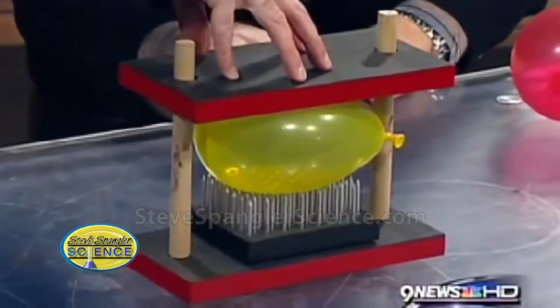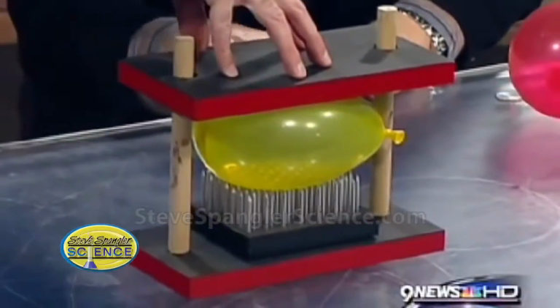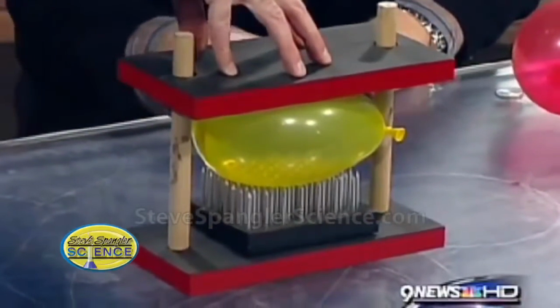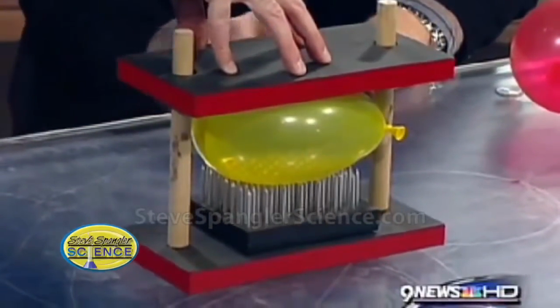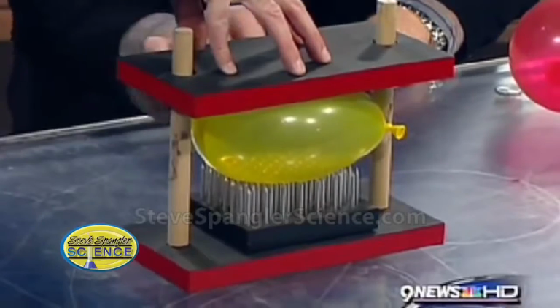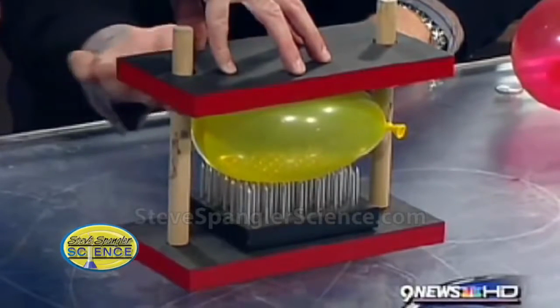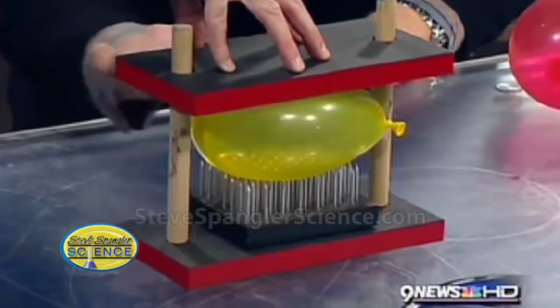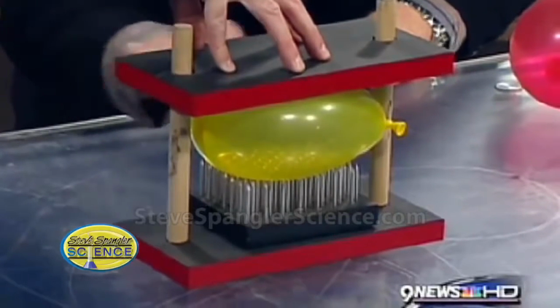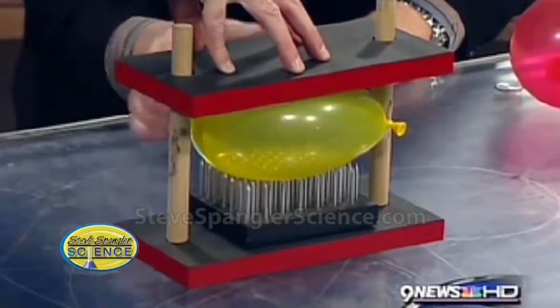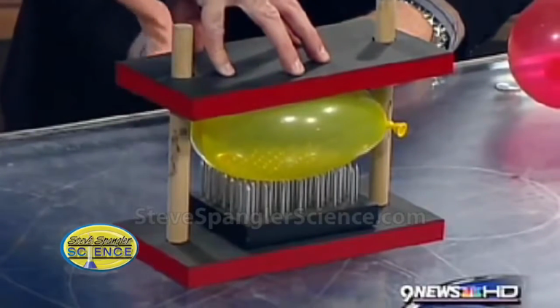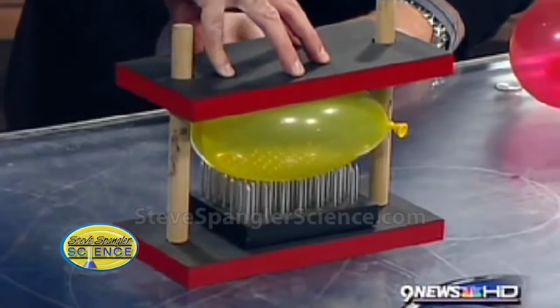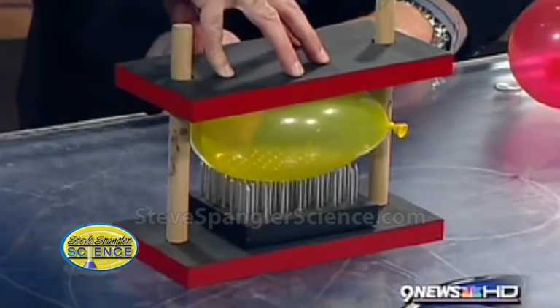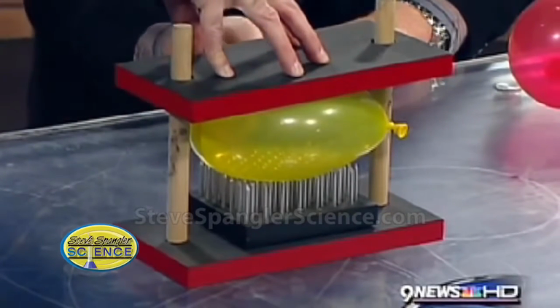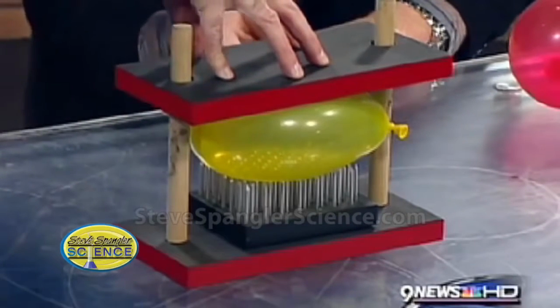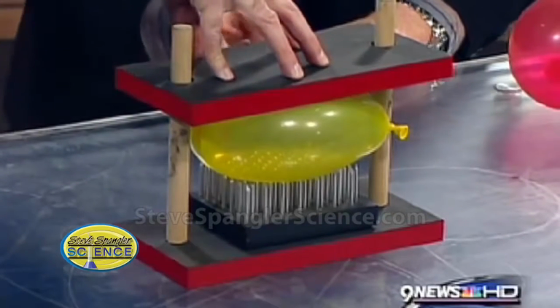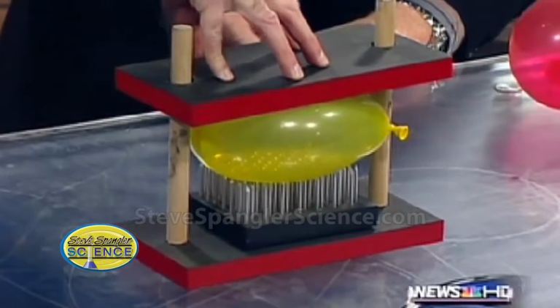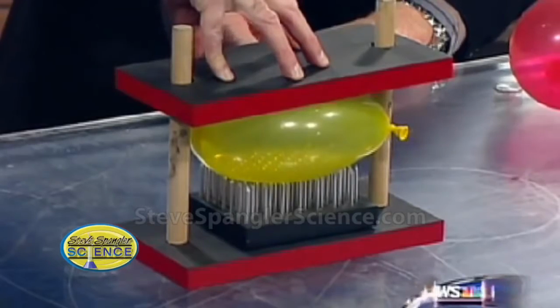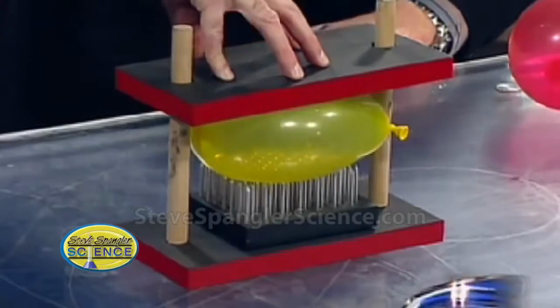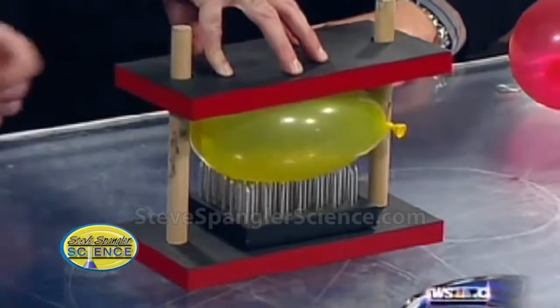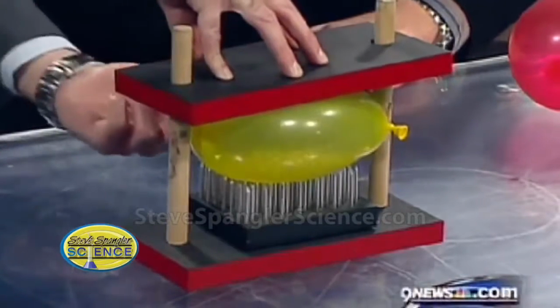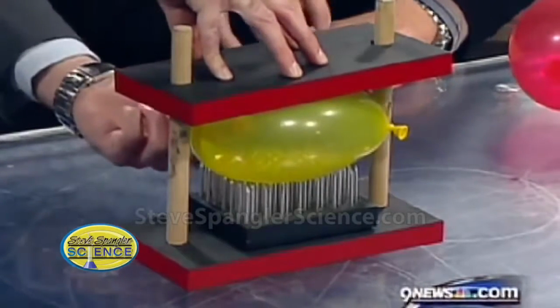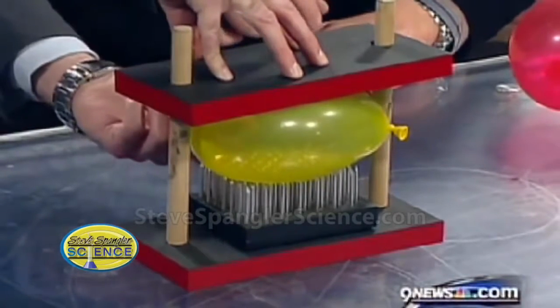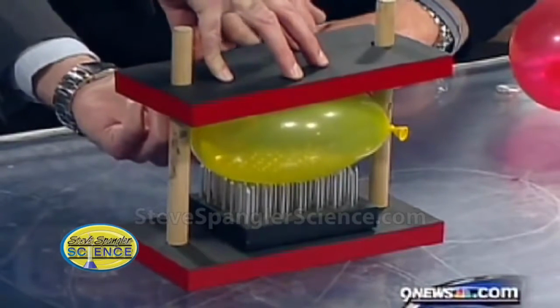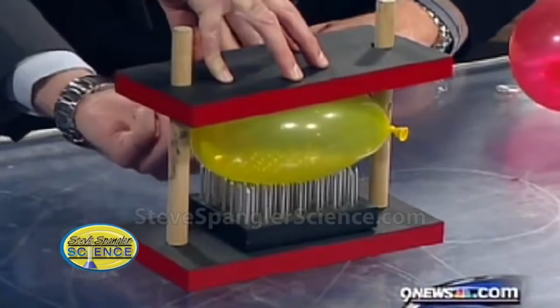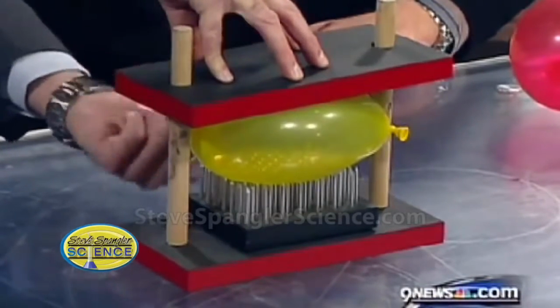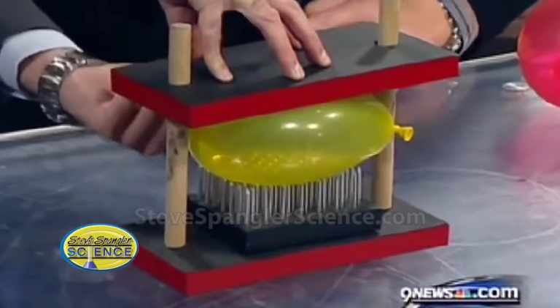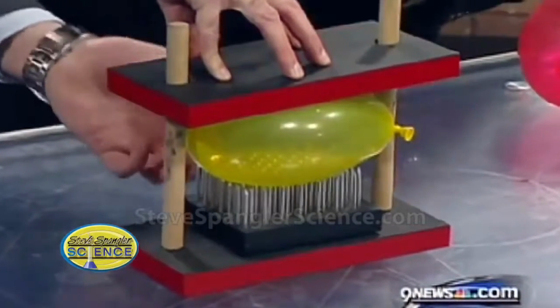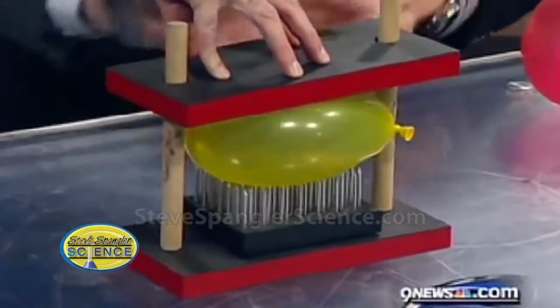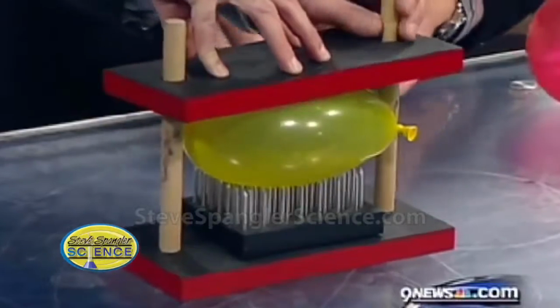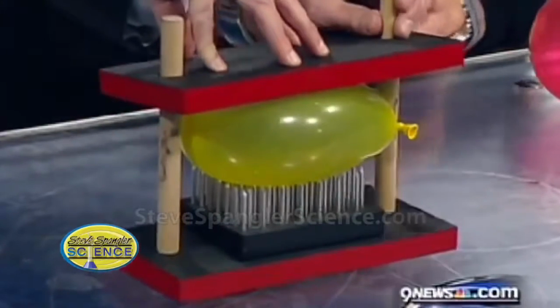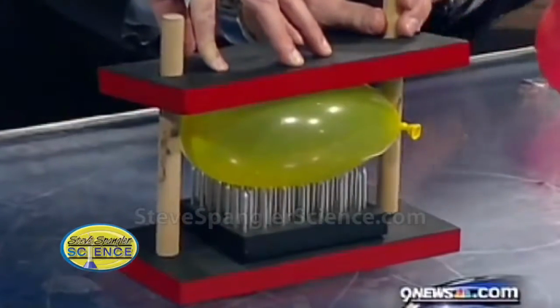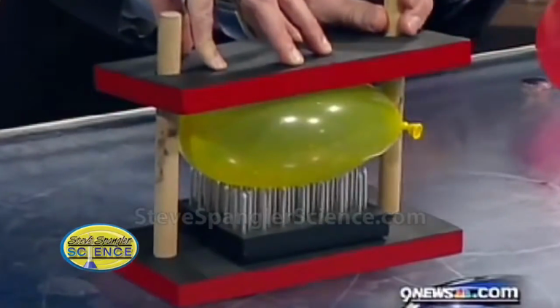All of that weight and that force is being distributed over the entire thing that's there. So we have 100 nails. You can actually look inside and see them poking up inside. That's a tremendous amount of pressure. Amazing, can you see that right inside there? Yeah, you can see the balloon being pushed up, literally inside of it. Any one nail would pop that.